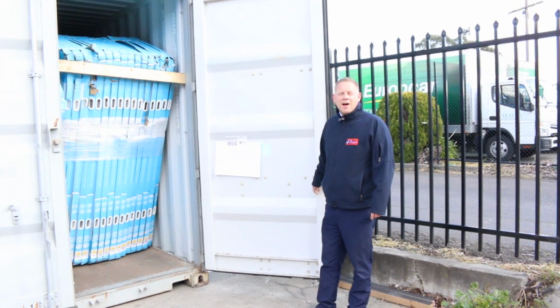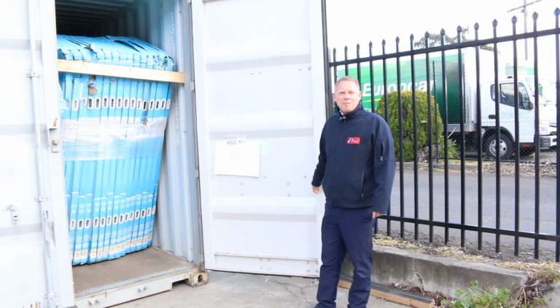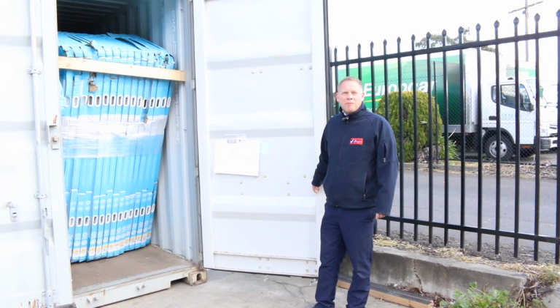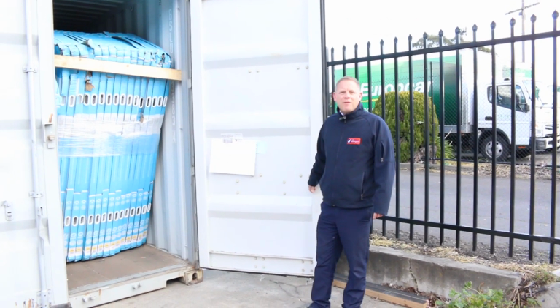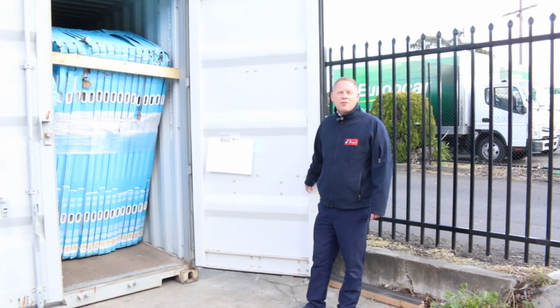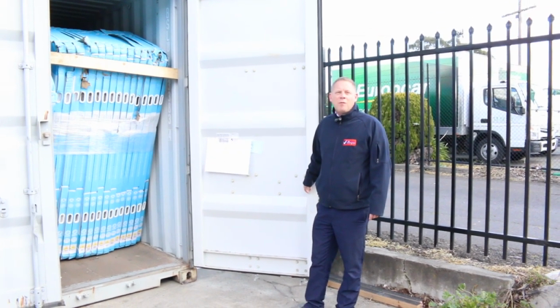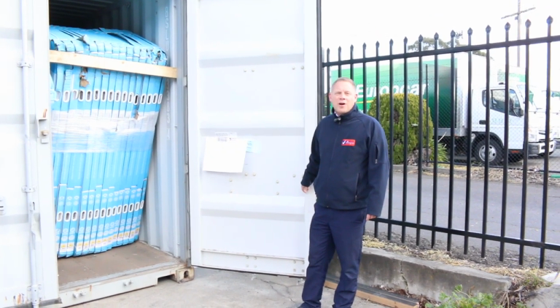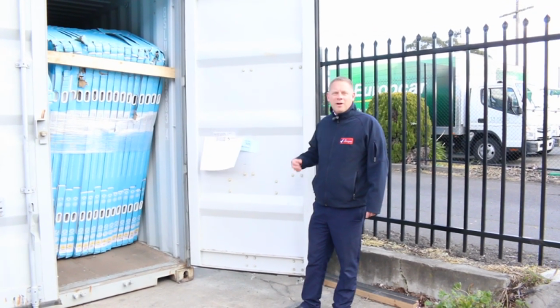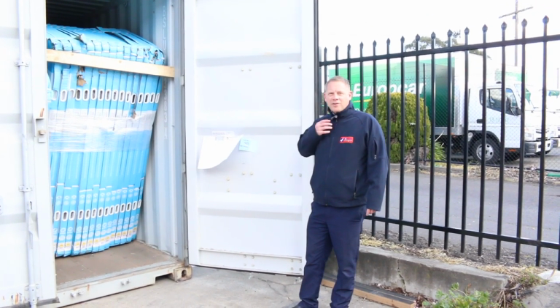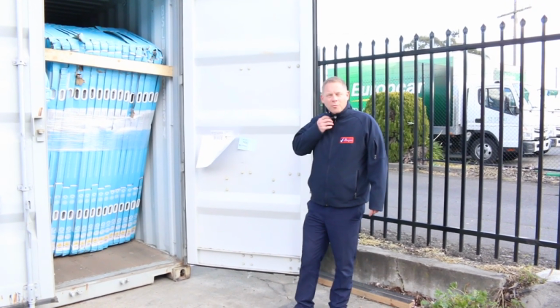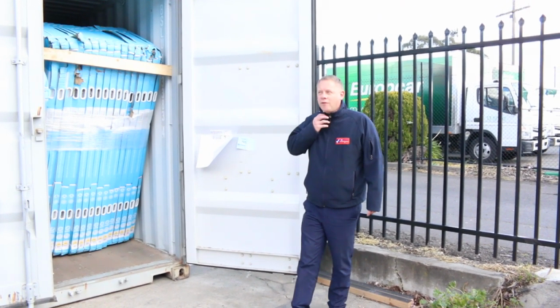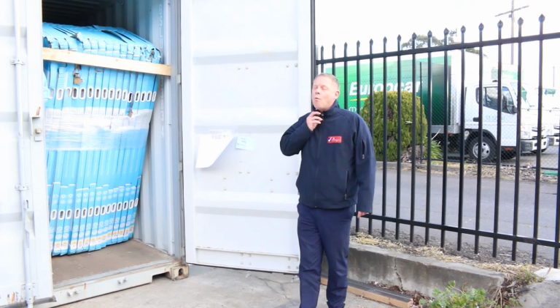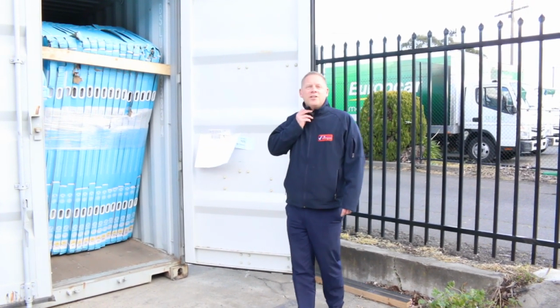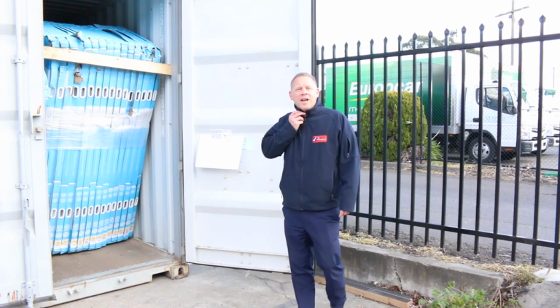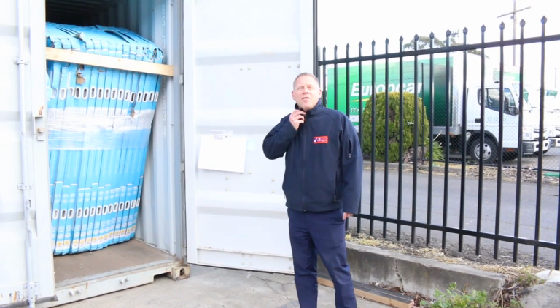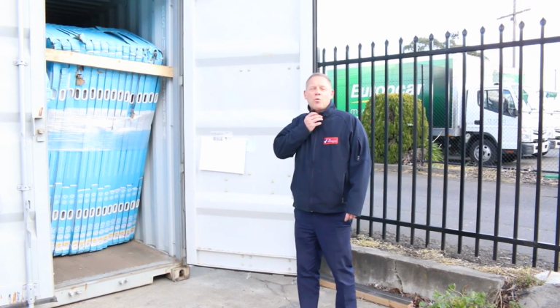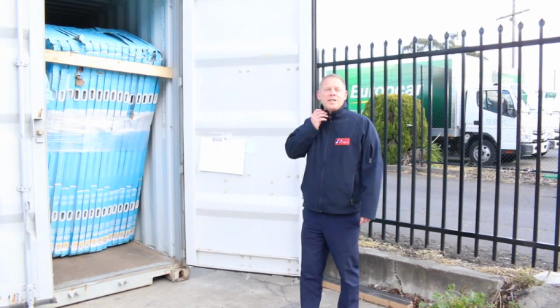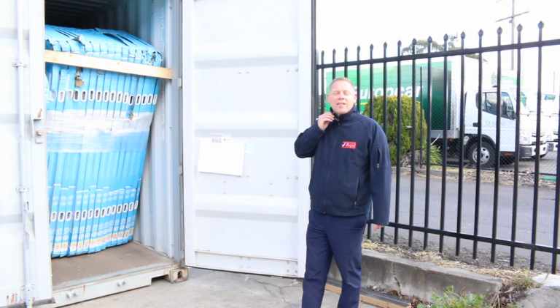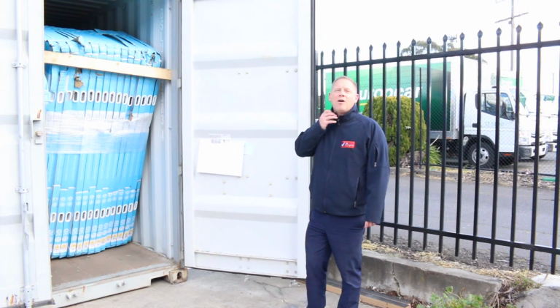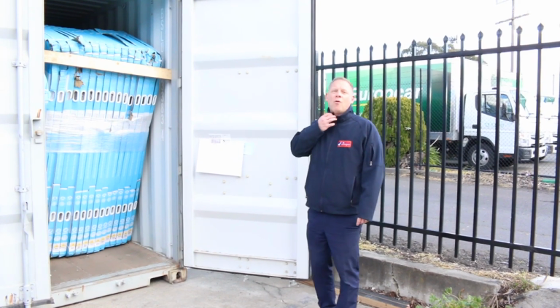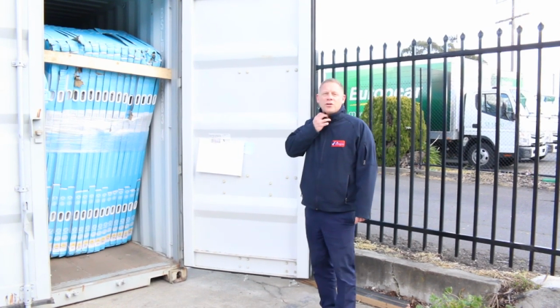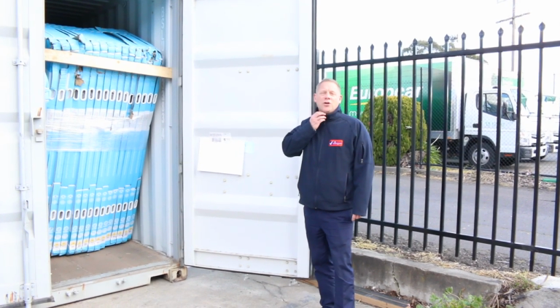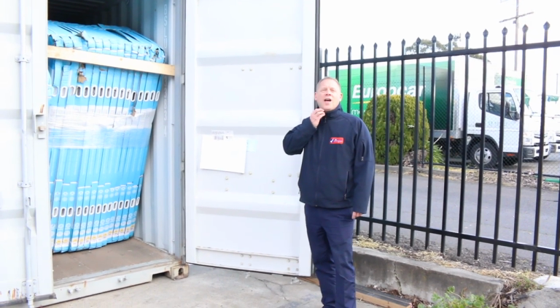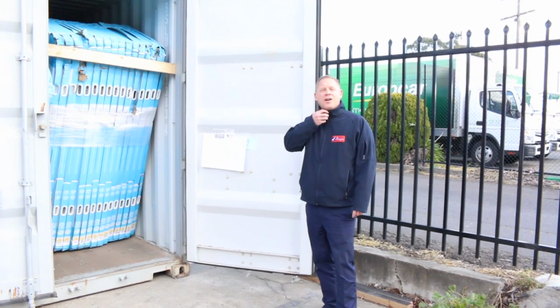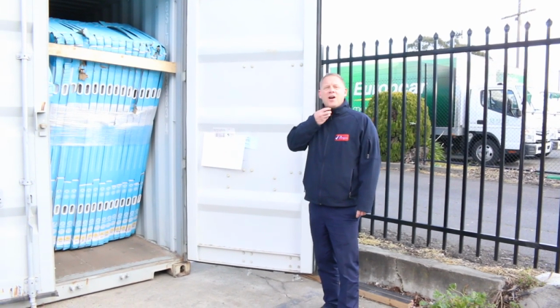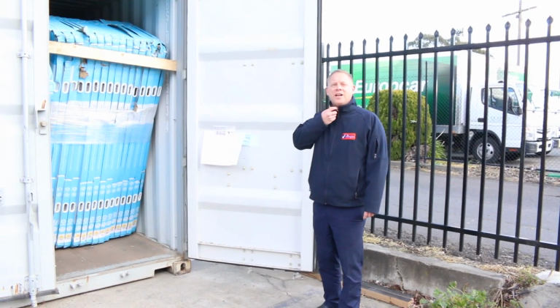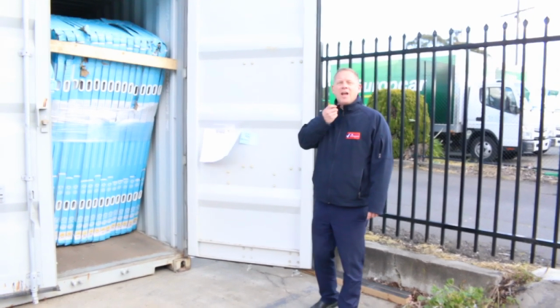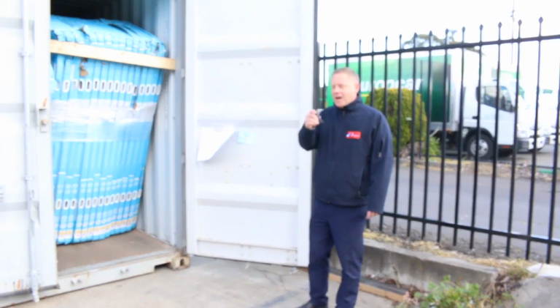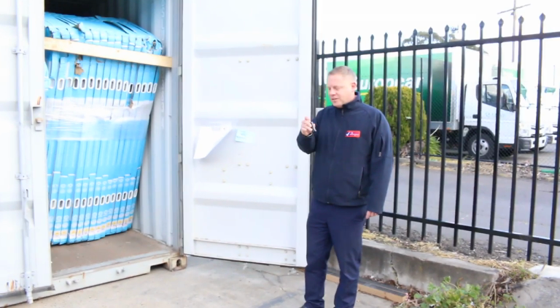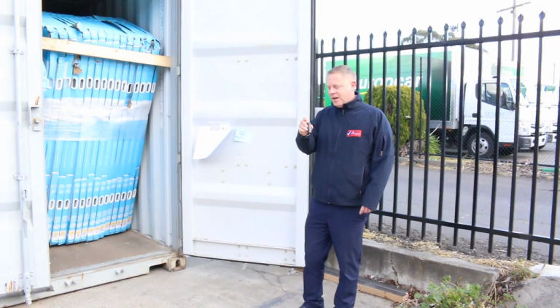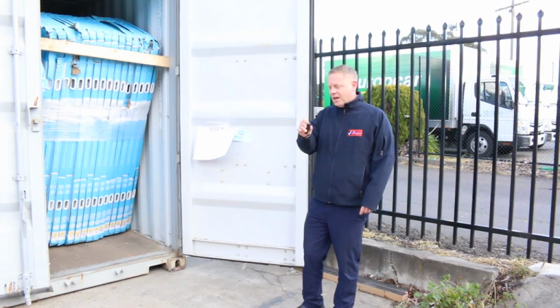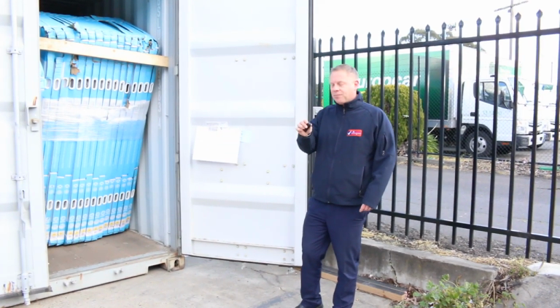Hi, I'm Liam from Fowles. Welcome to the Home Renovators auction preview for Wednesday the 28th of August 2019 at 10 a.m.